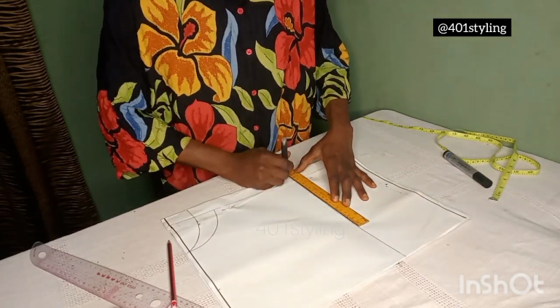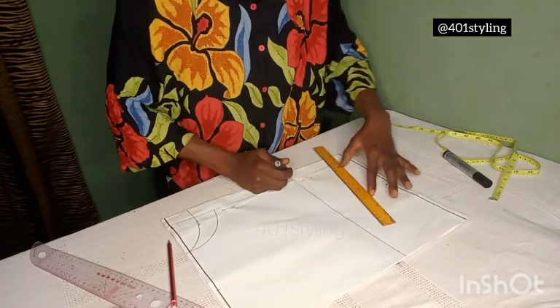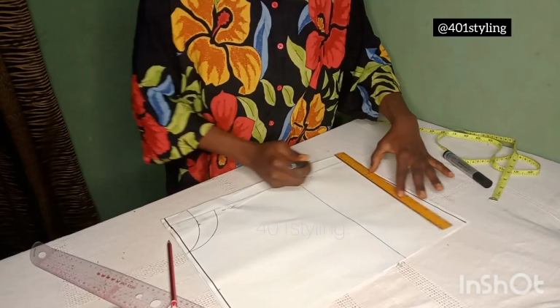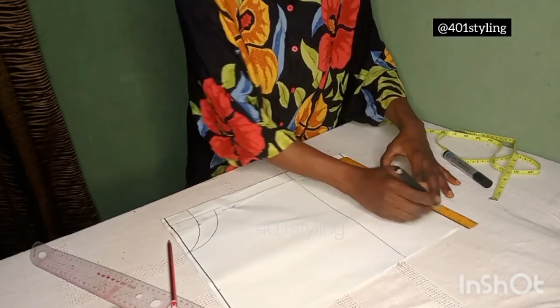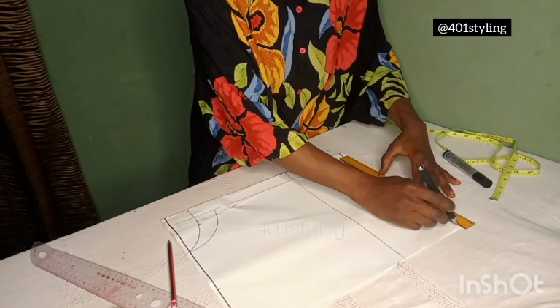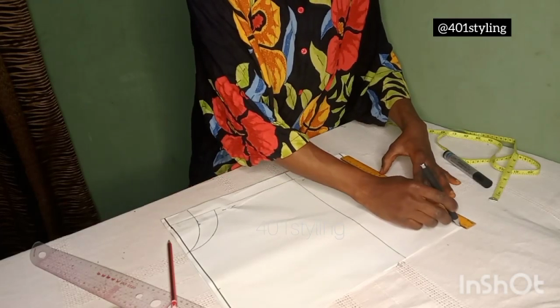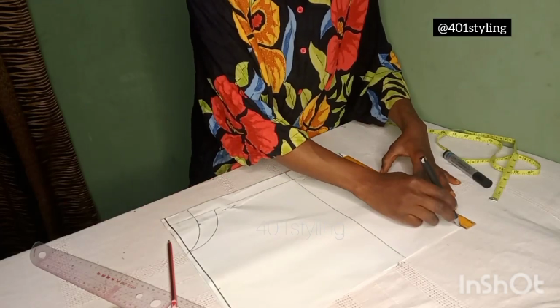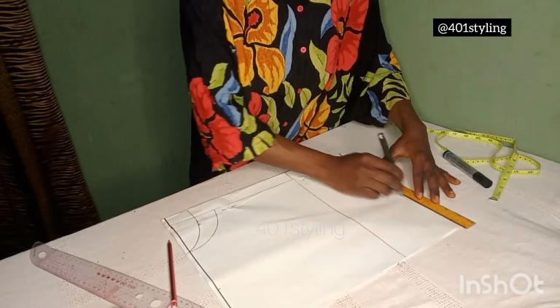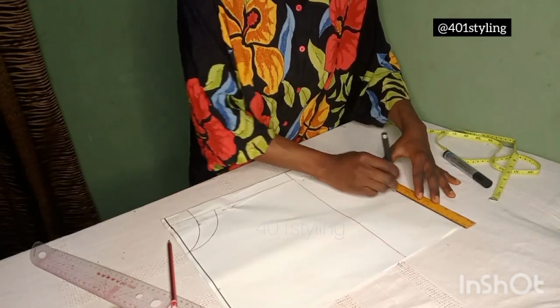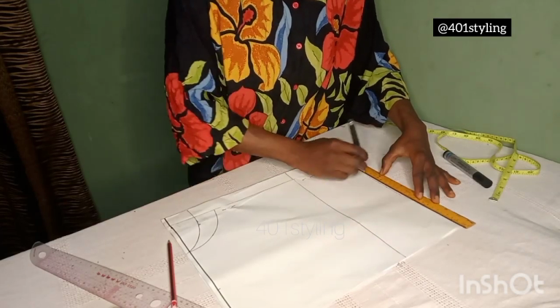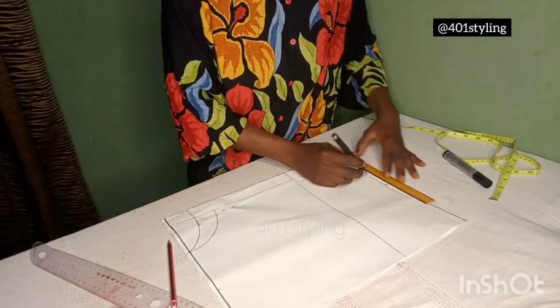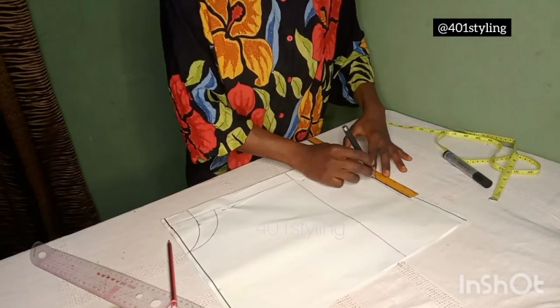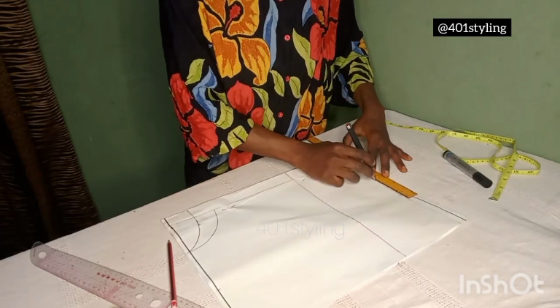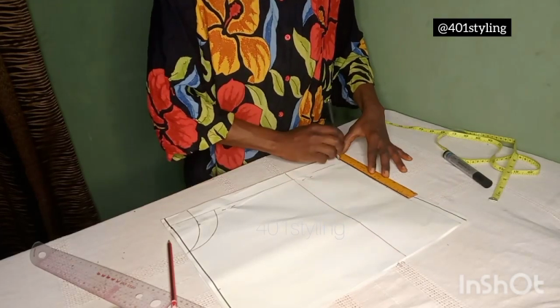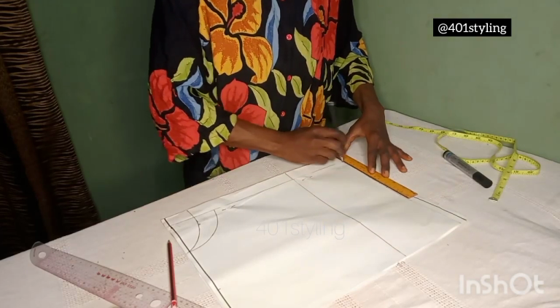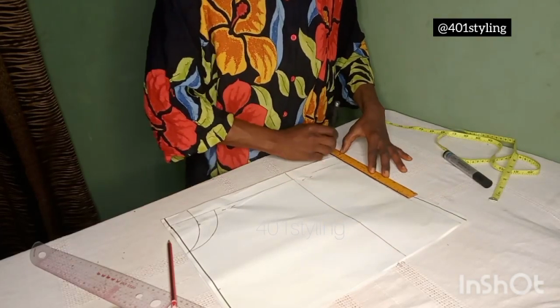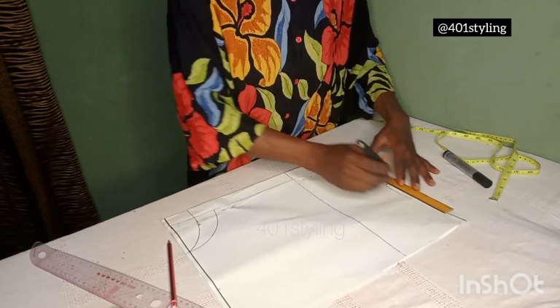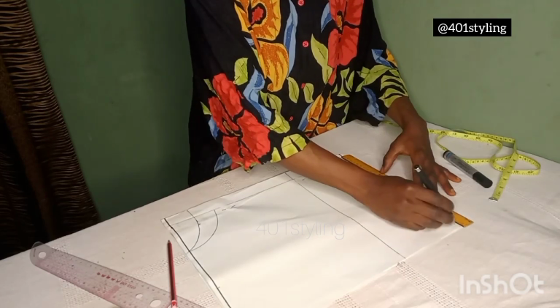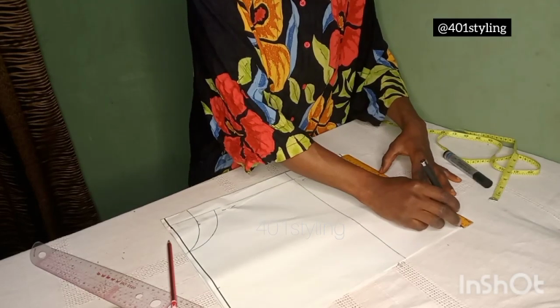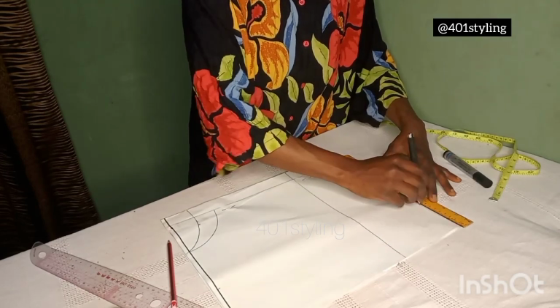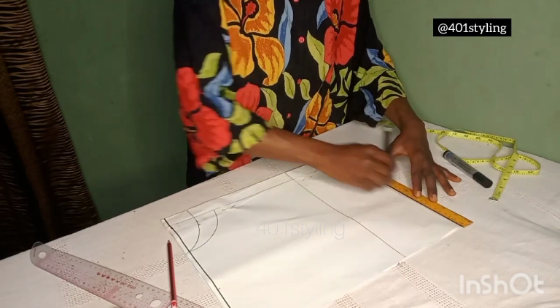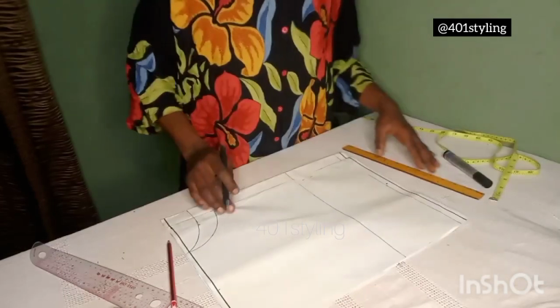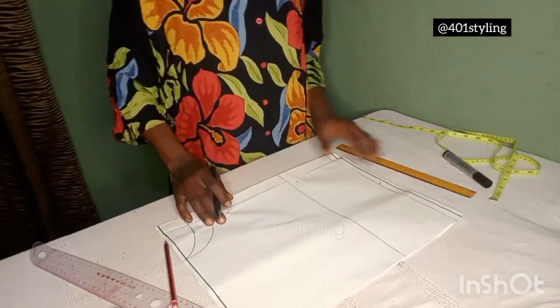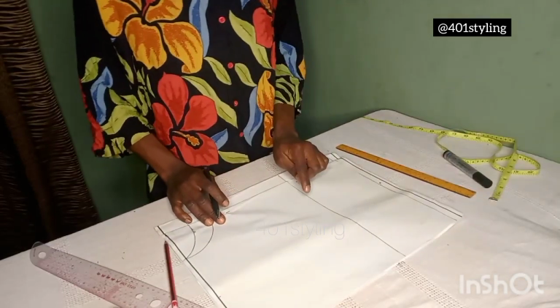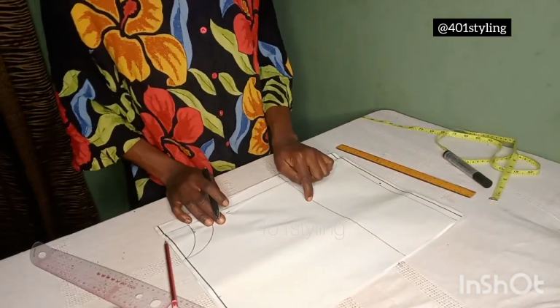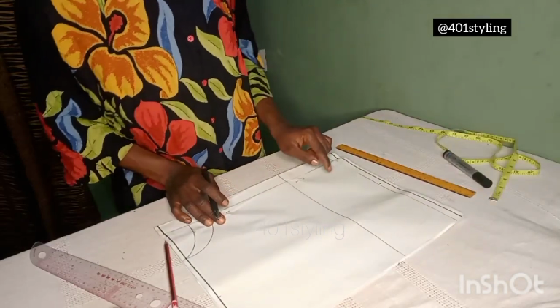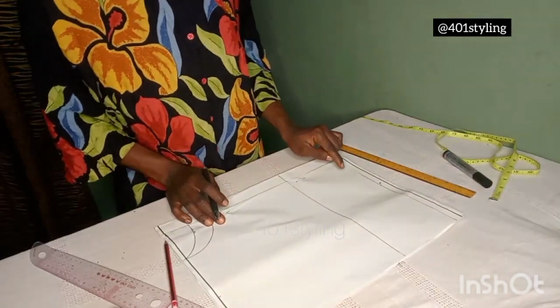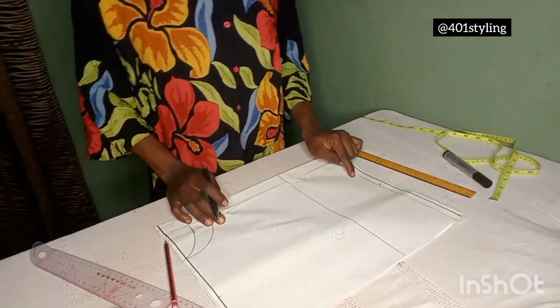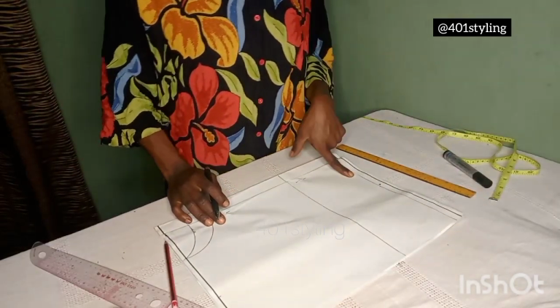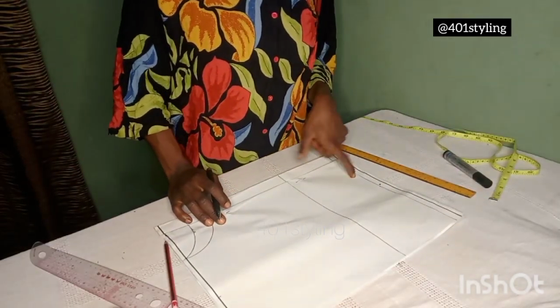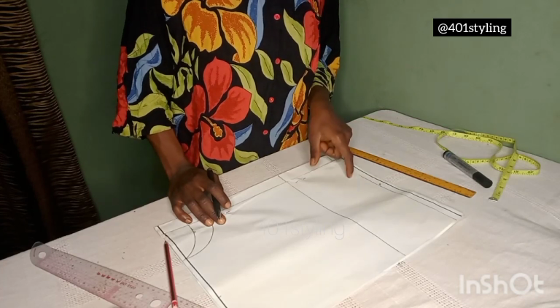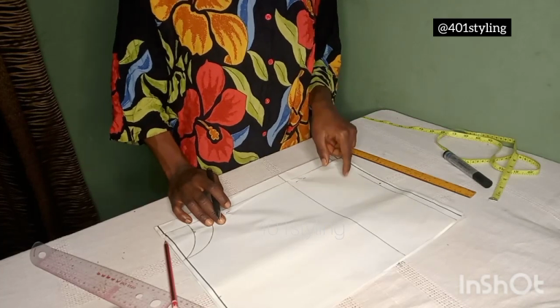Then I have 0.5 inches left for the seam allowance. This is the bust point and that's the waist.